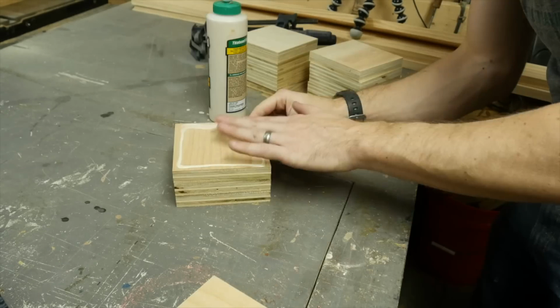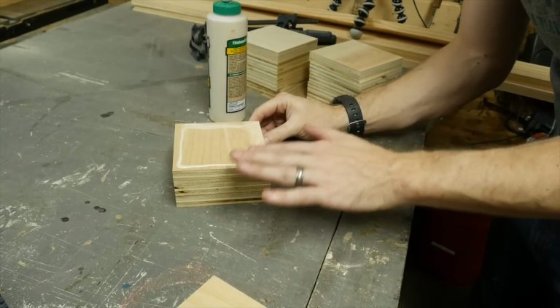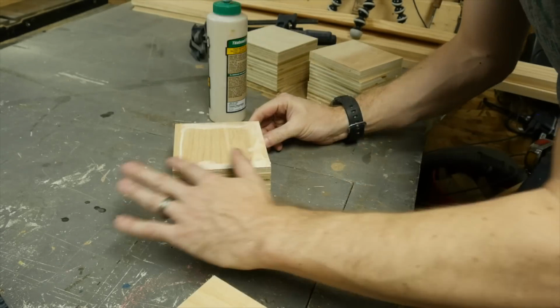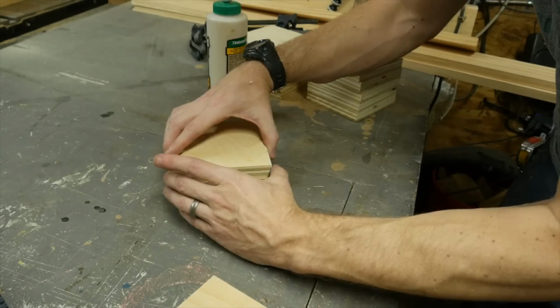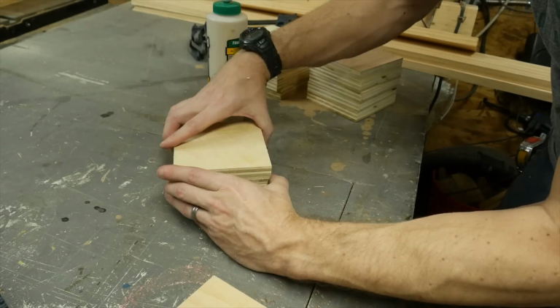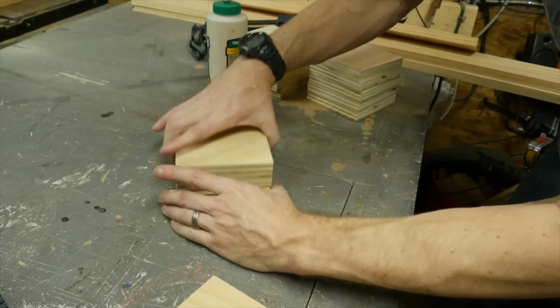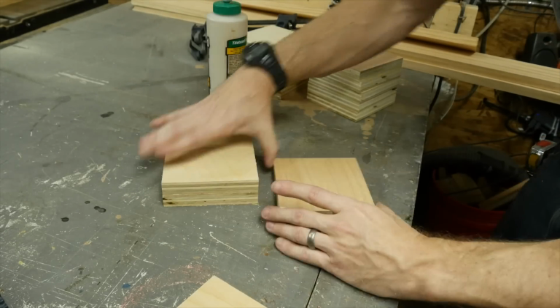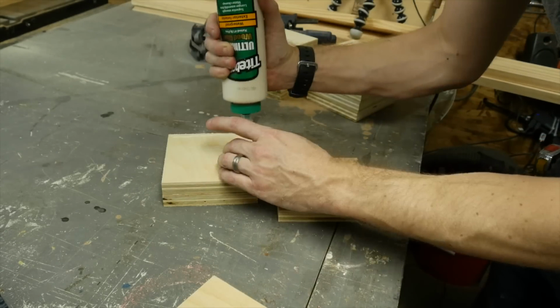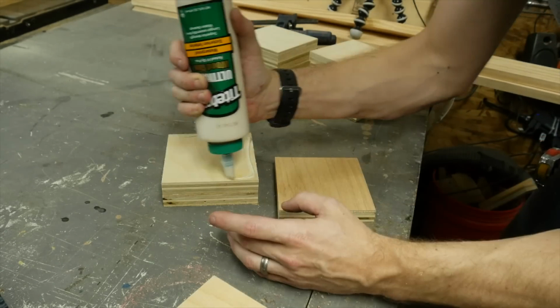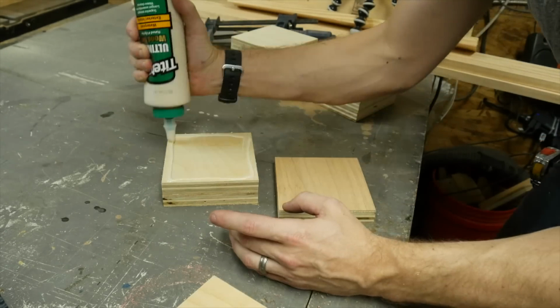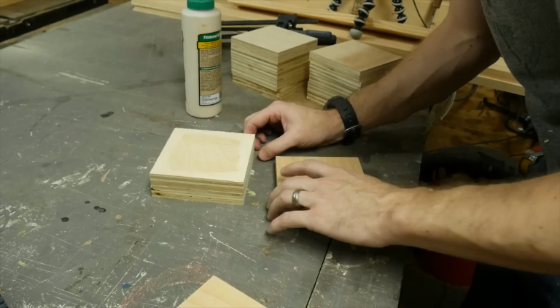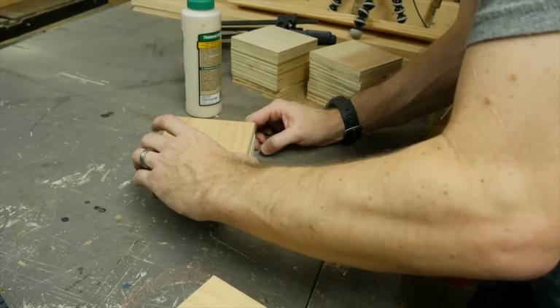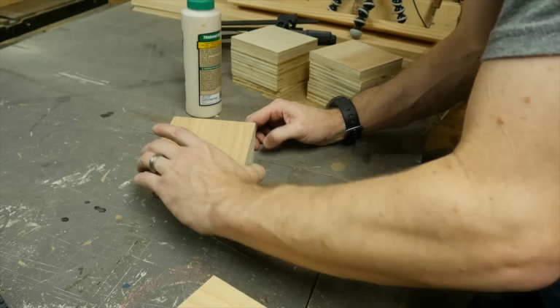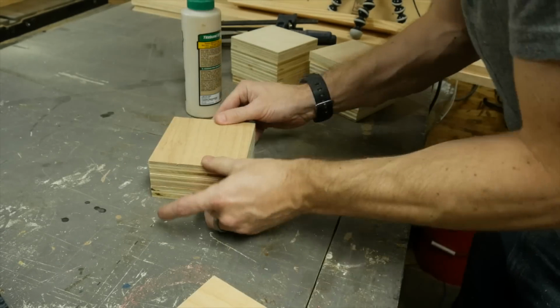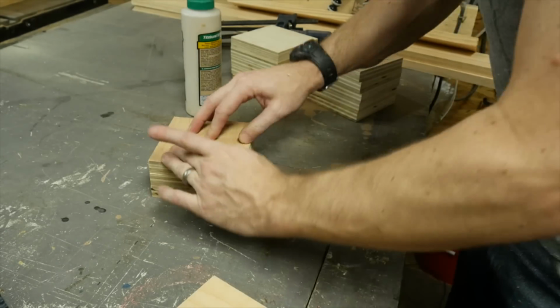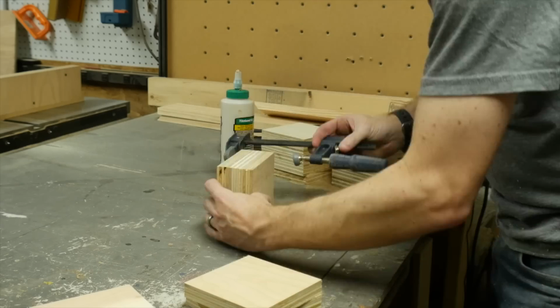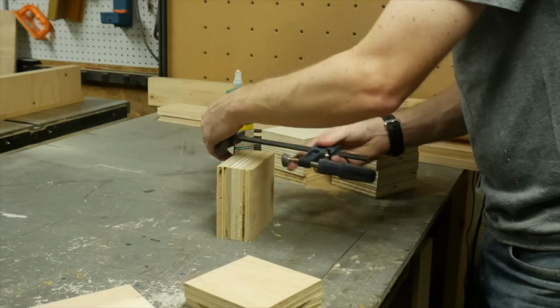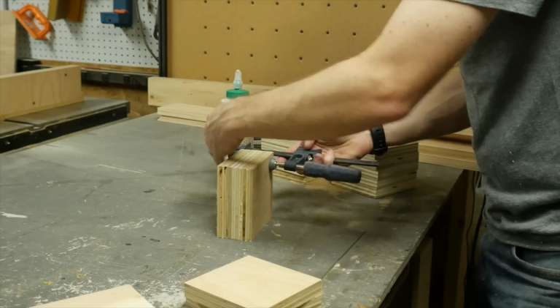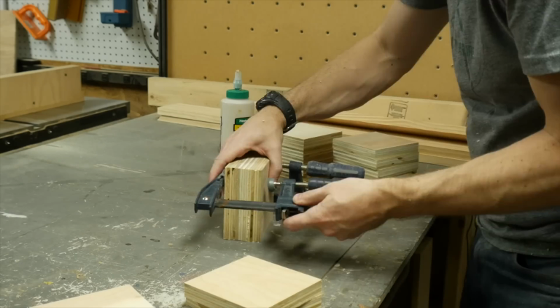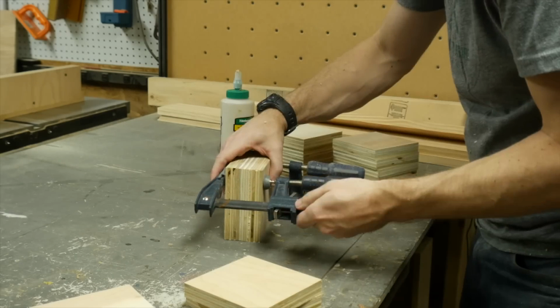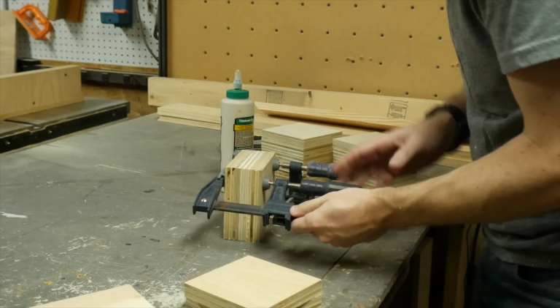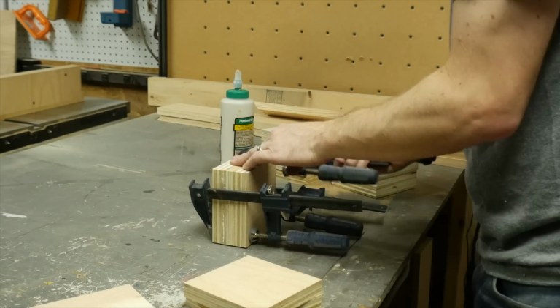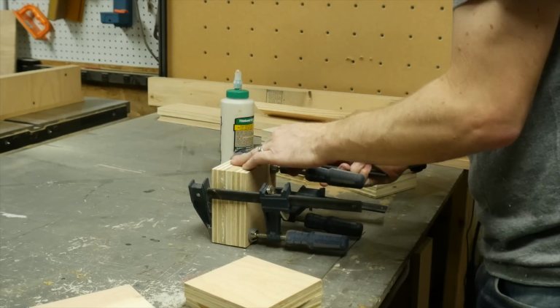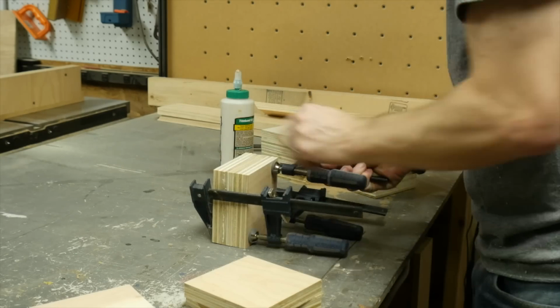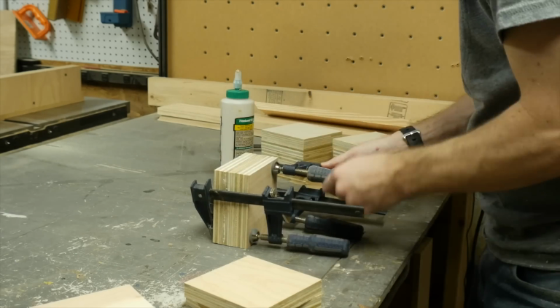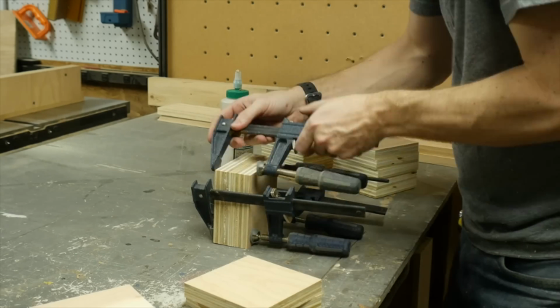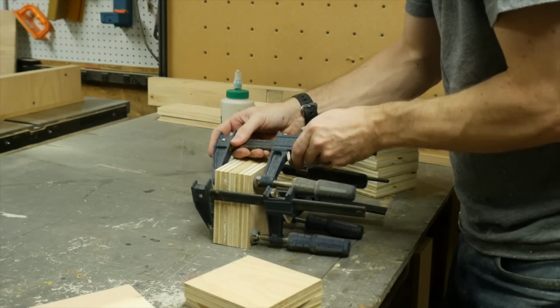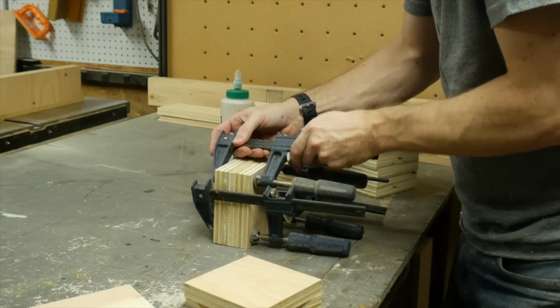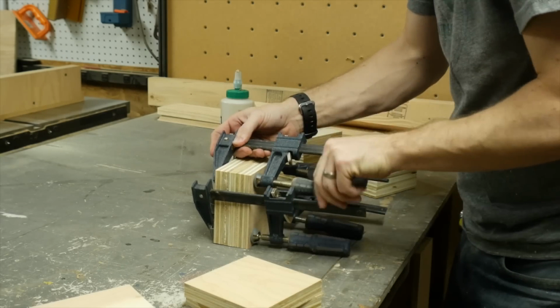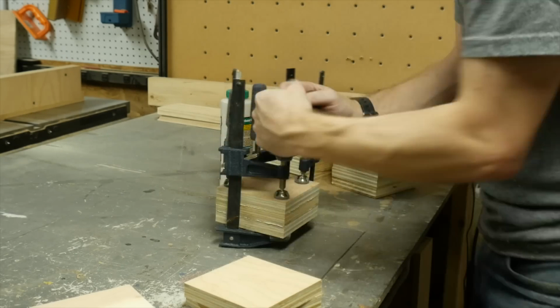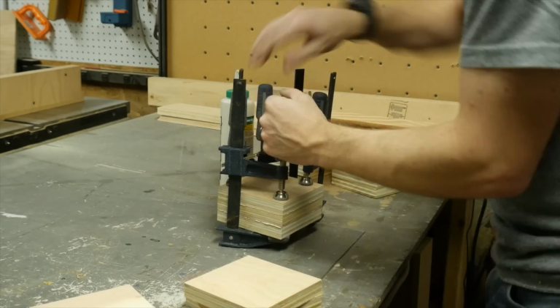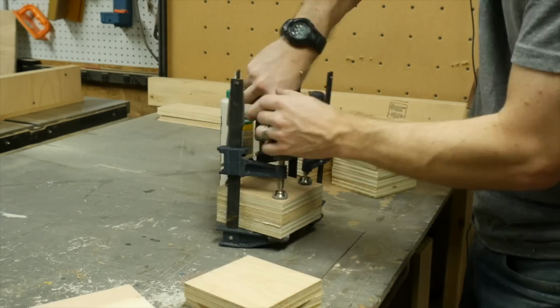Once I had a bunch of those cut, I took three of them and glued them together, not along the inside, but just around the outside. Then I added some clamps to hold it together while the glue set up.